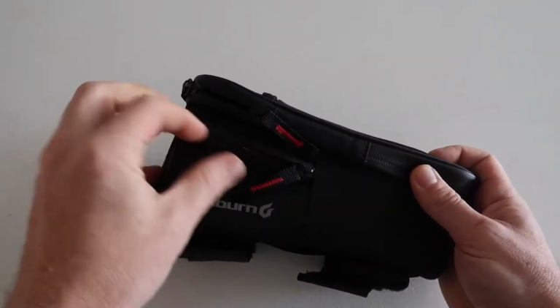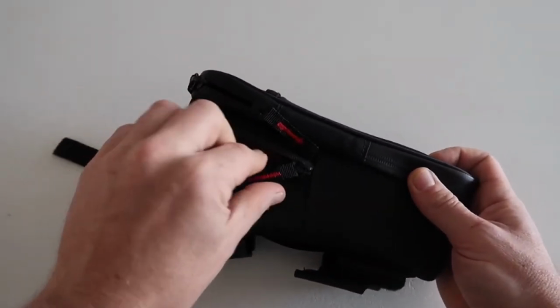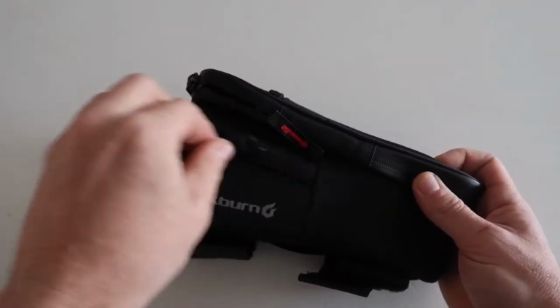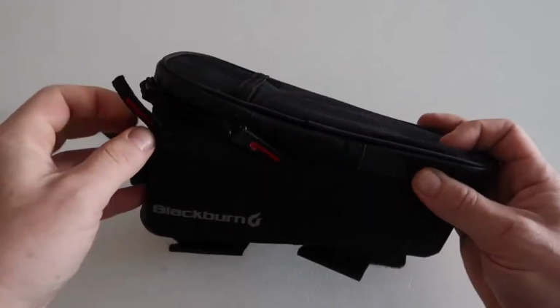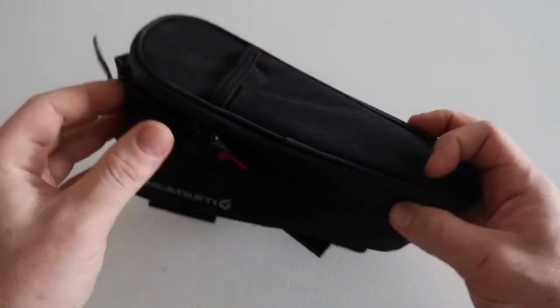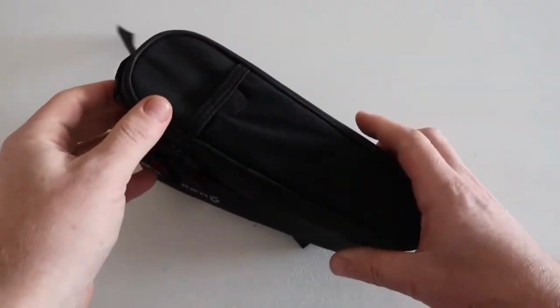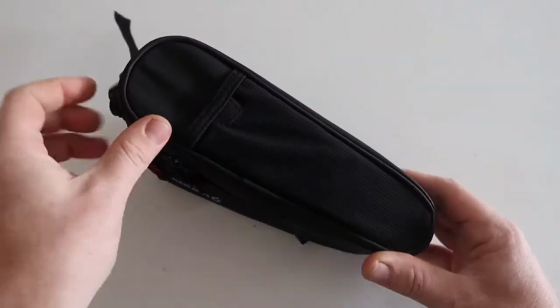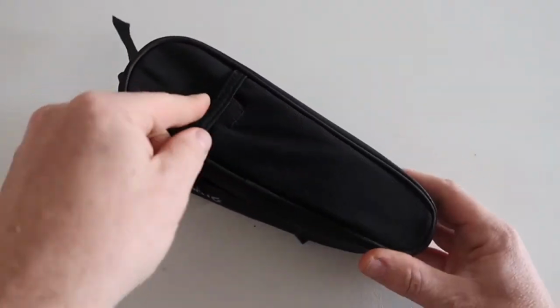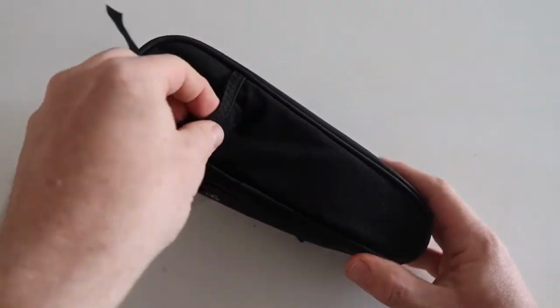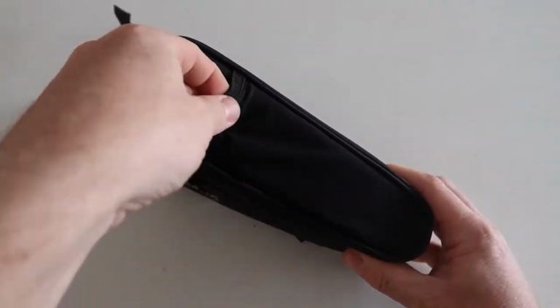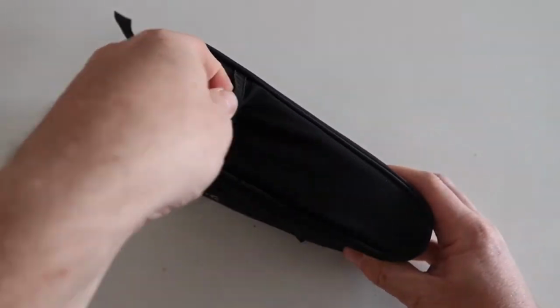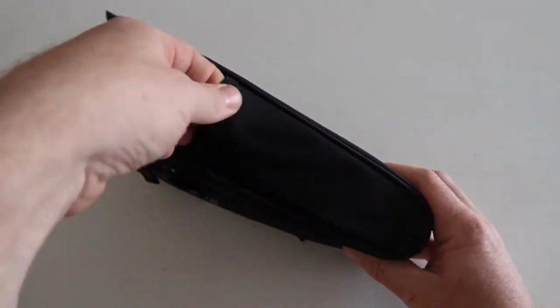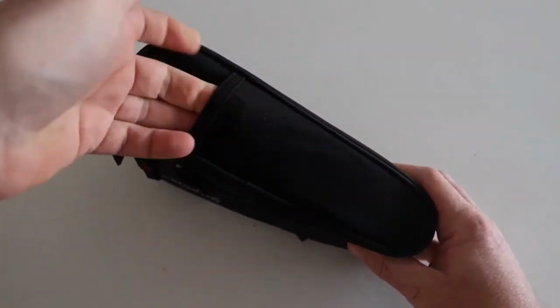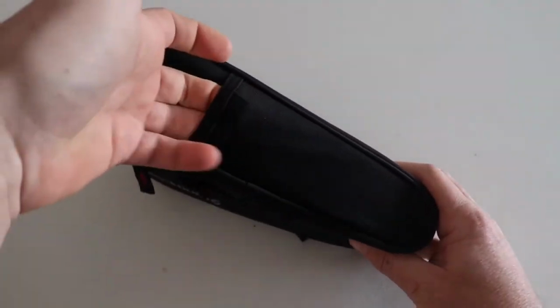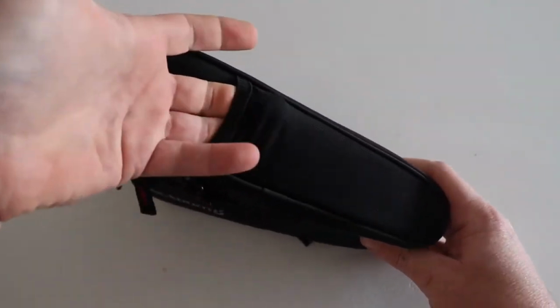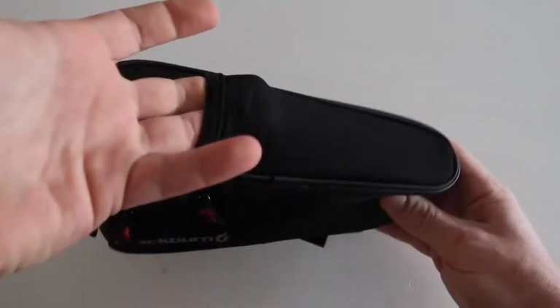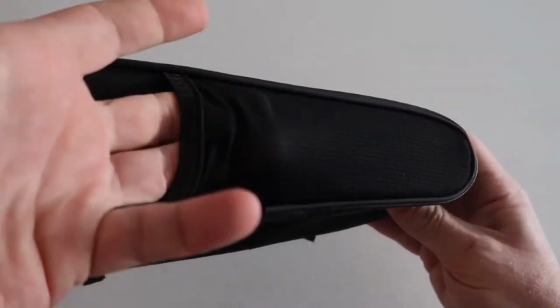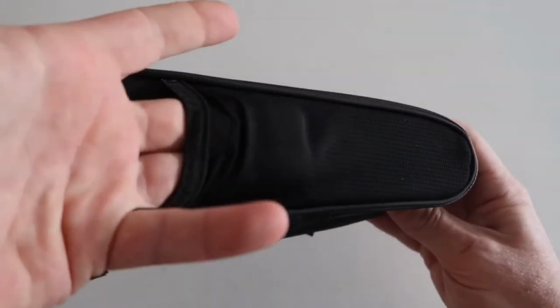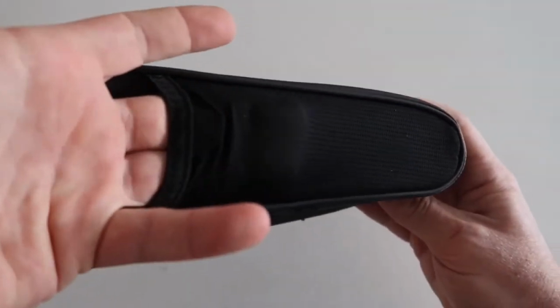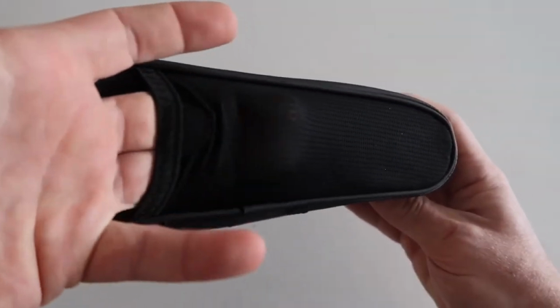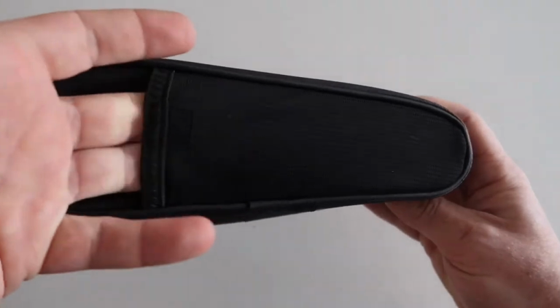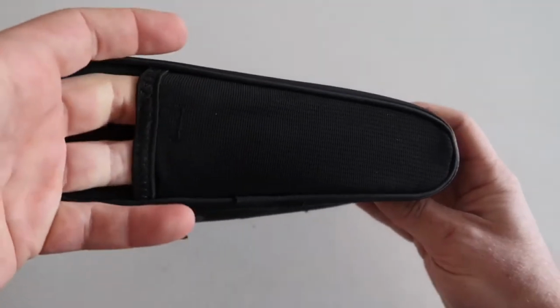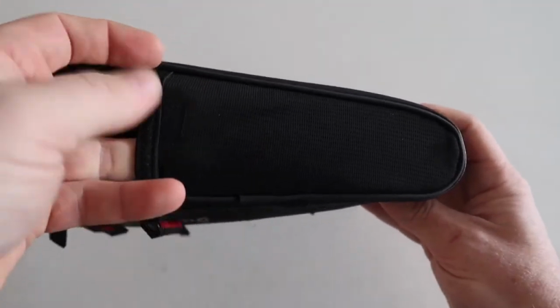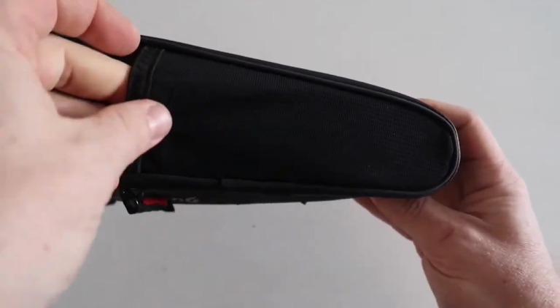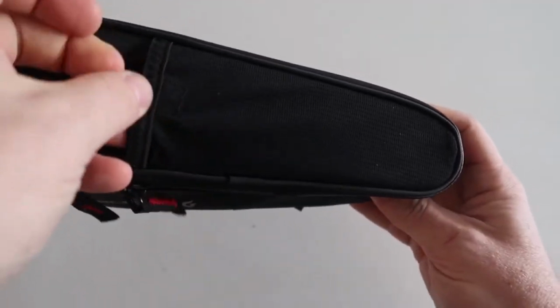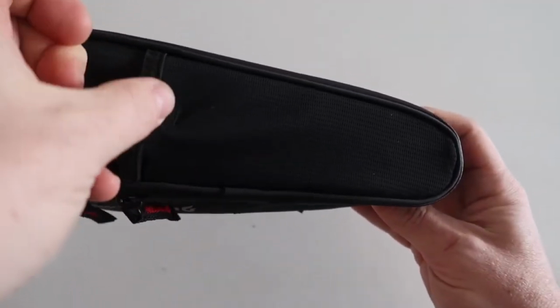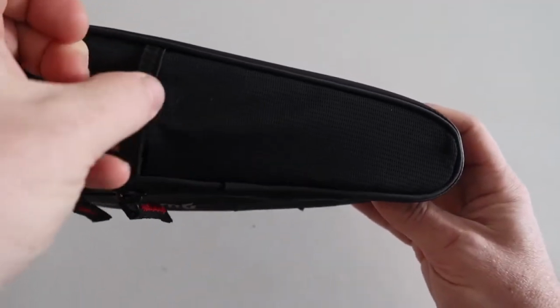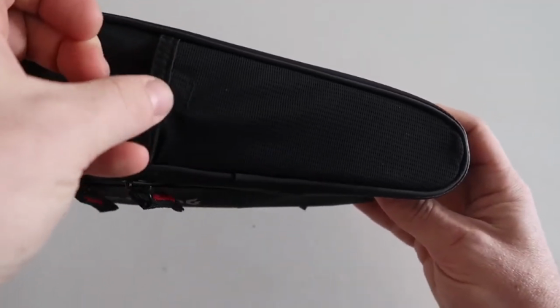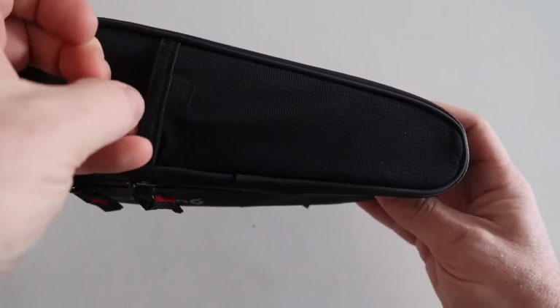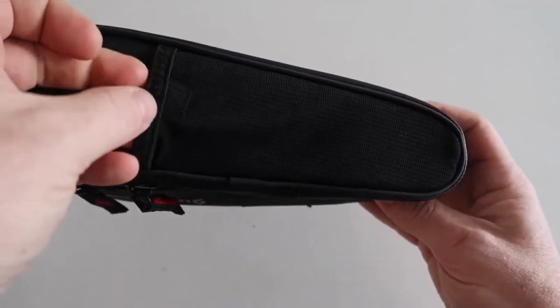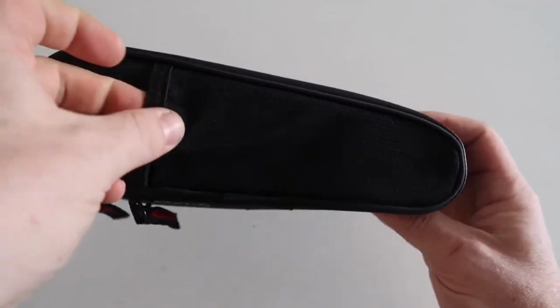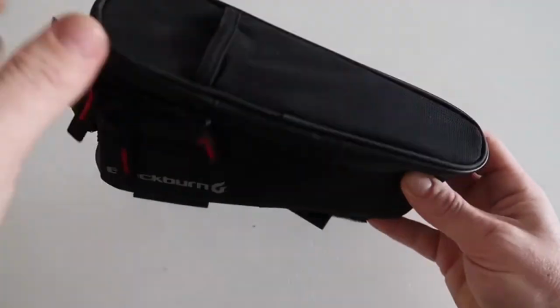There's also a mesh pocket at the top with a little velcro tab.